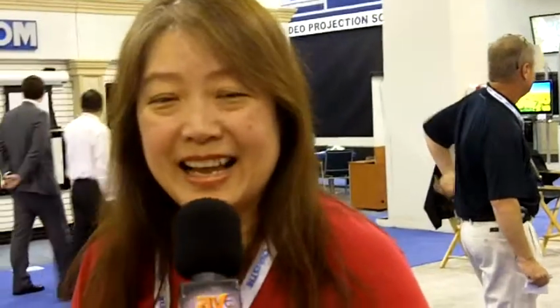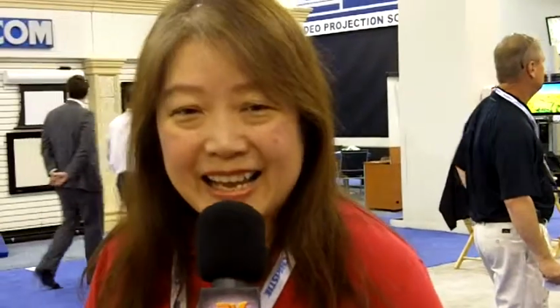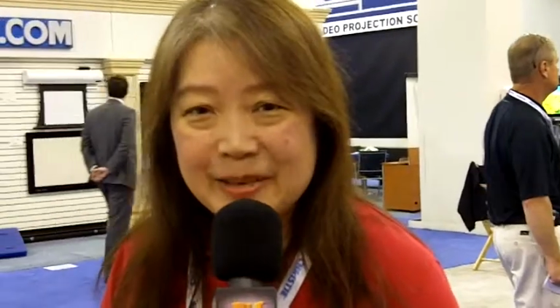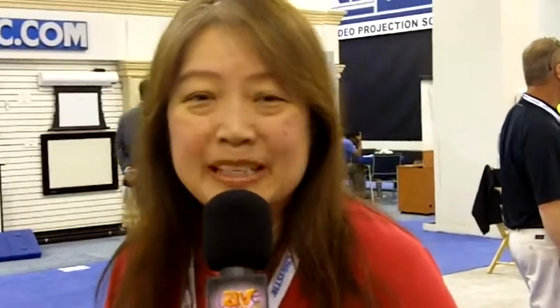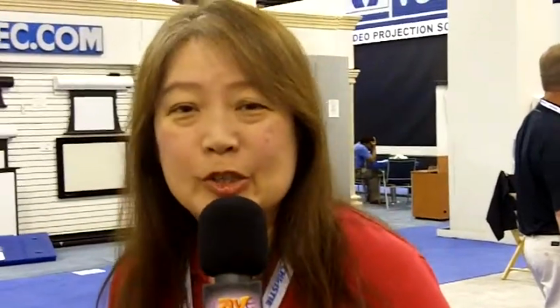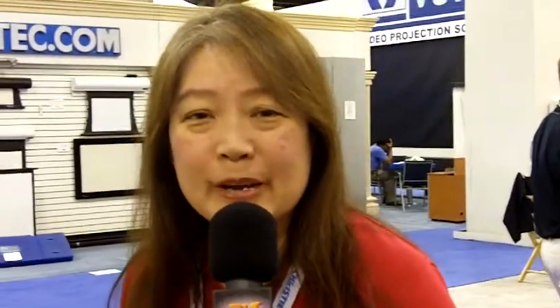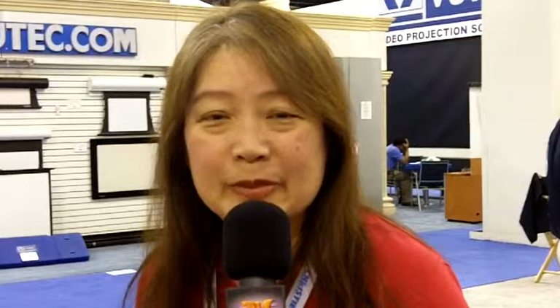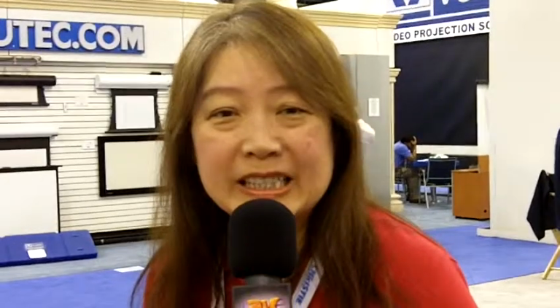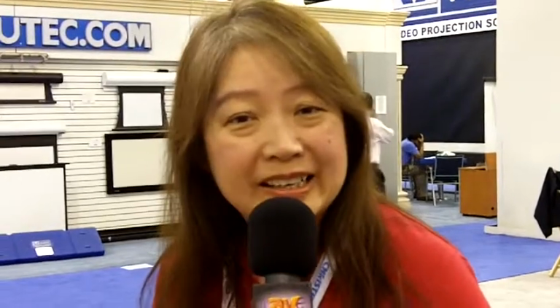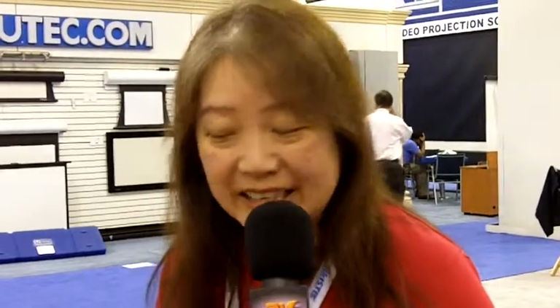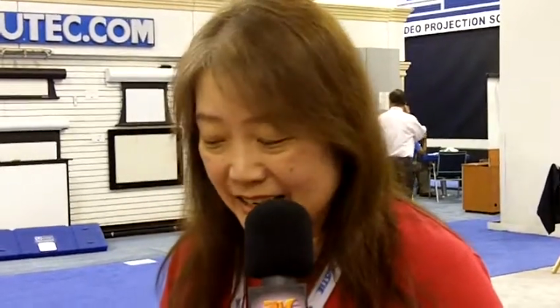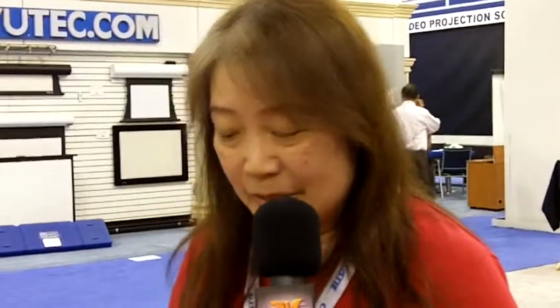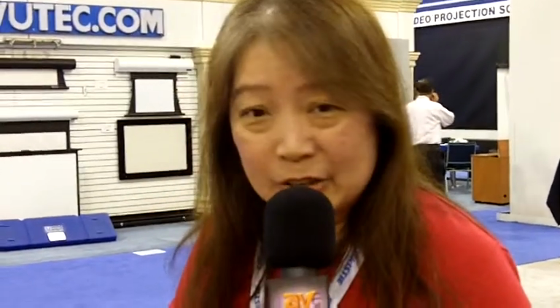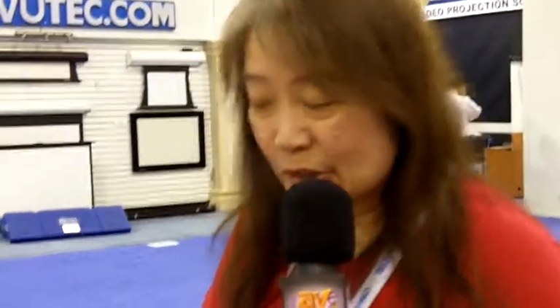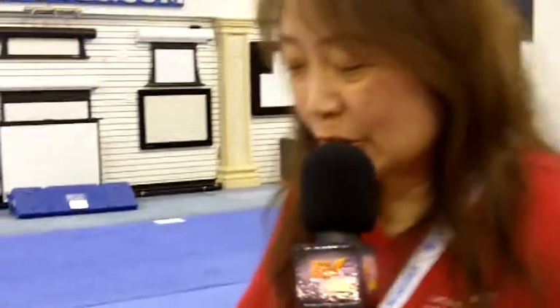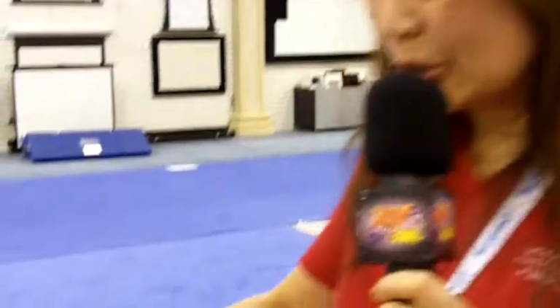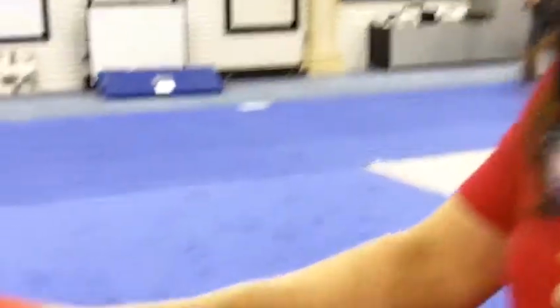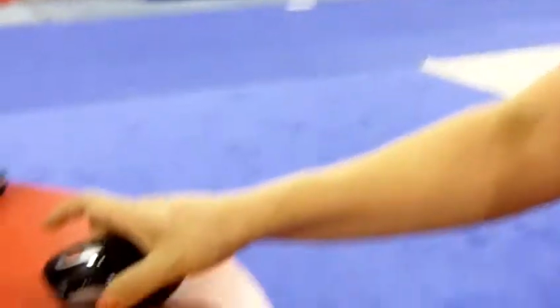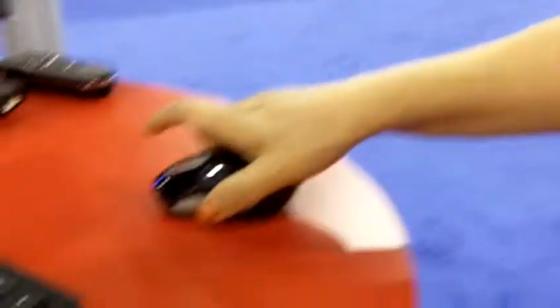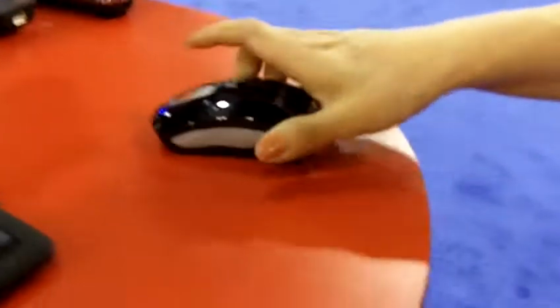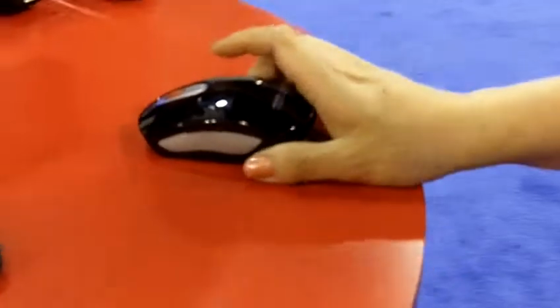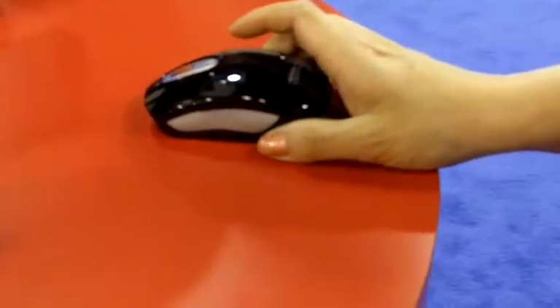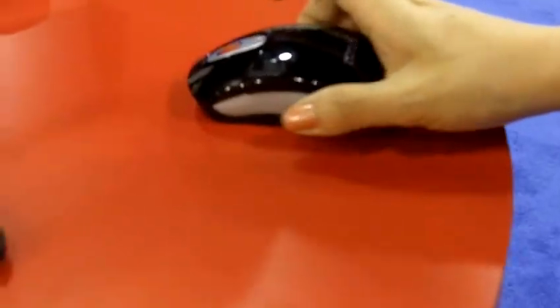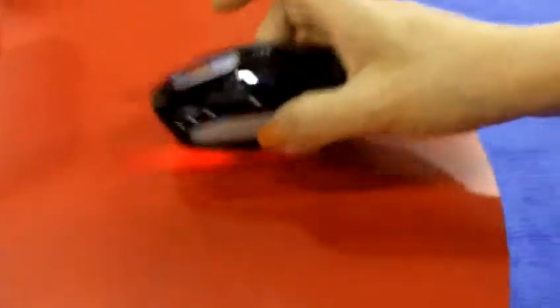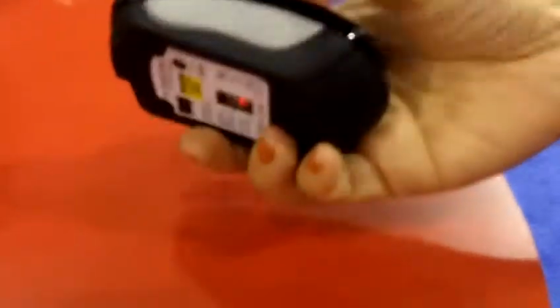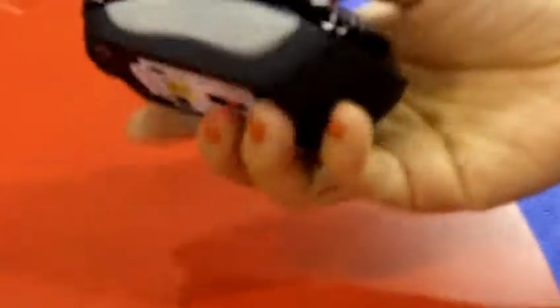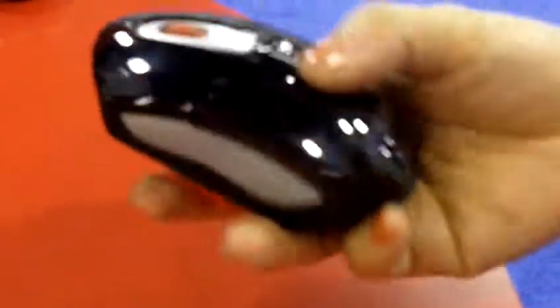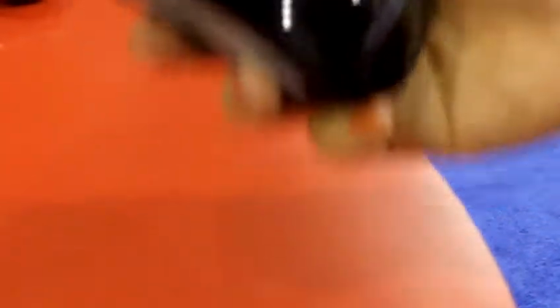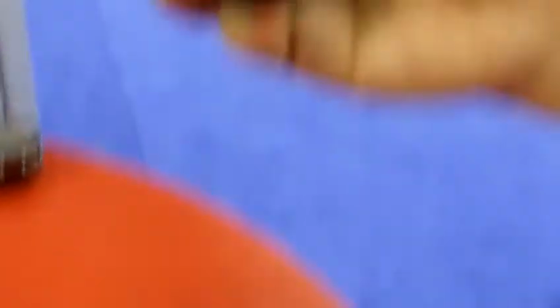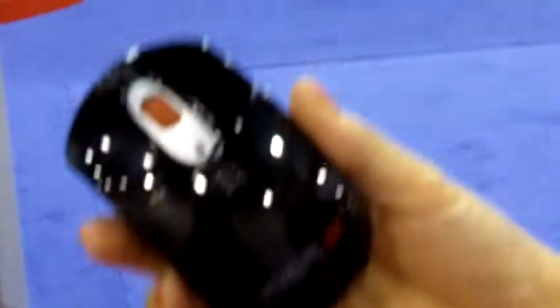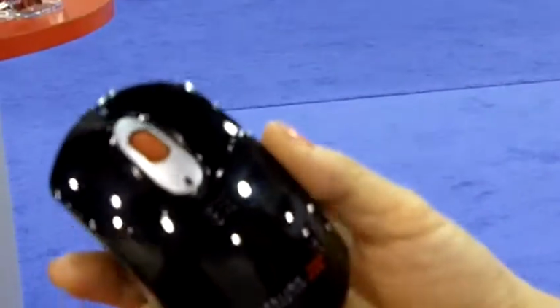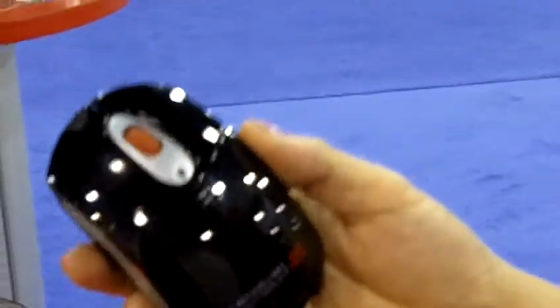Hi, my name is Sharon Pai from SMK Link. I'm here to introduce you to a very unique product. This is our presenter mouse.